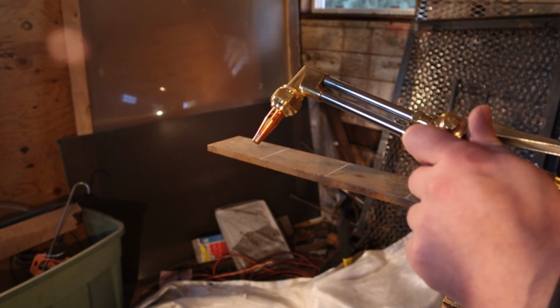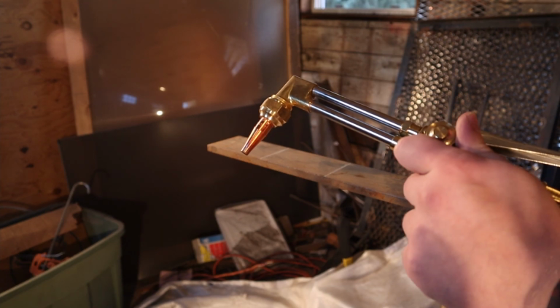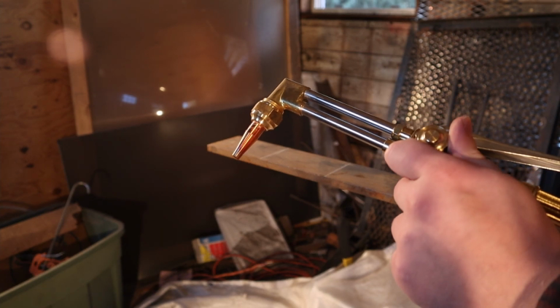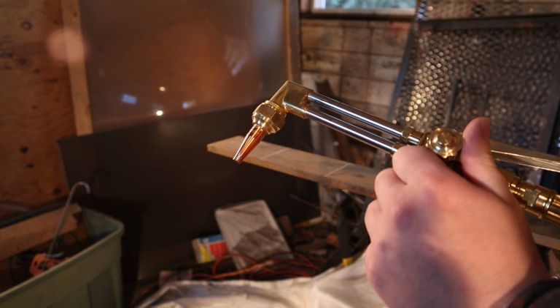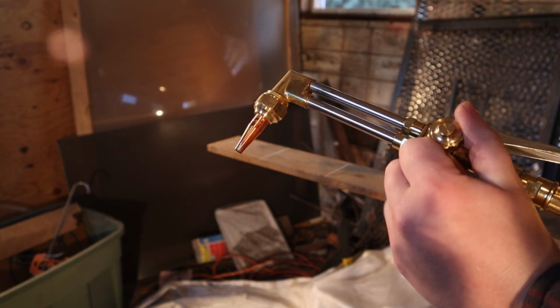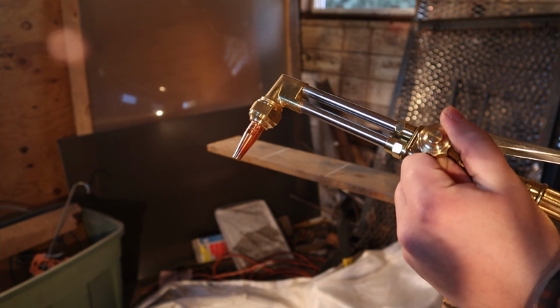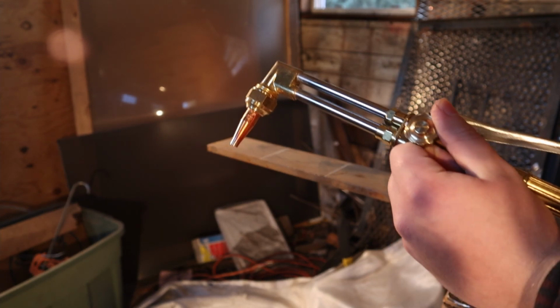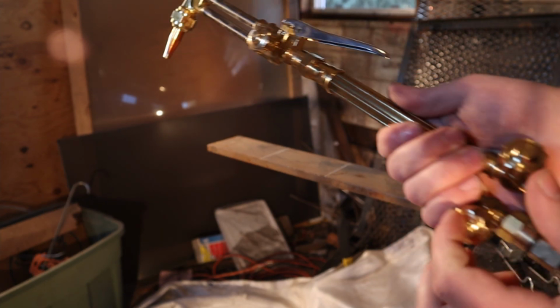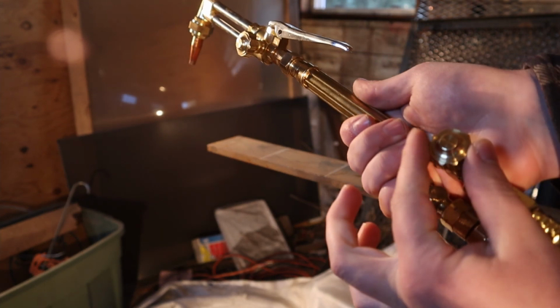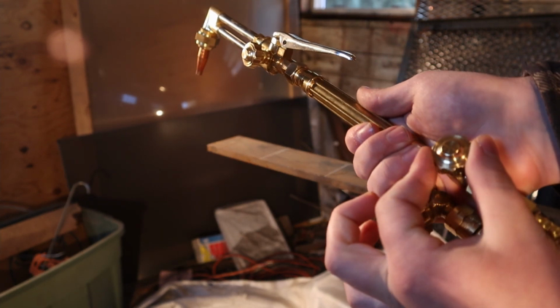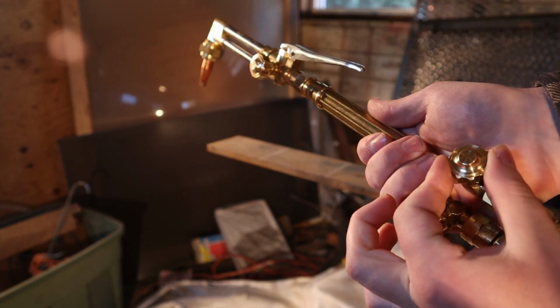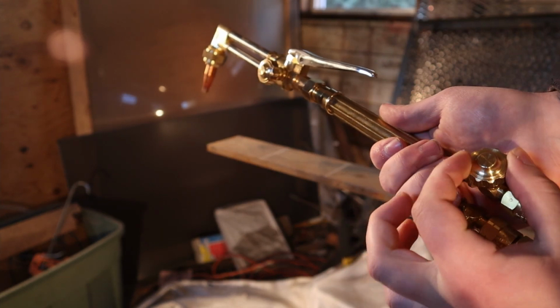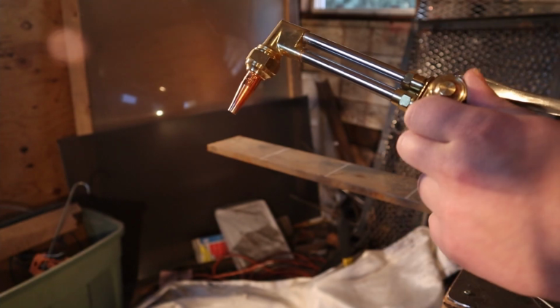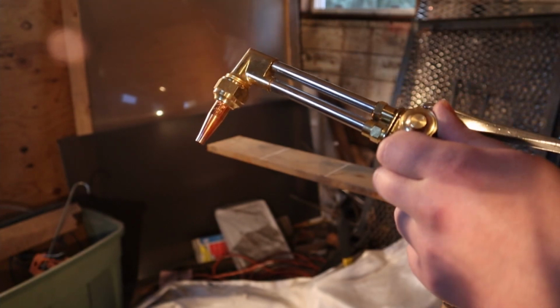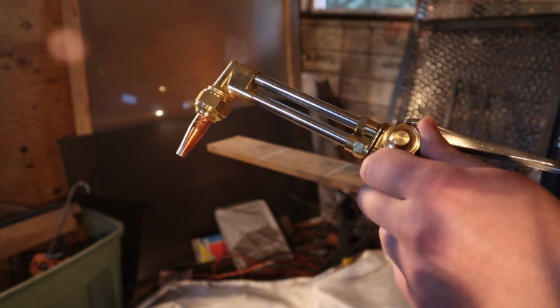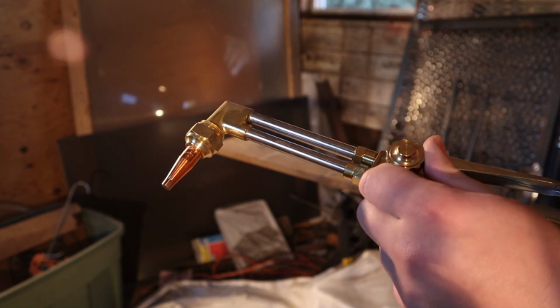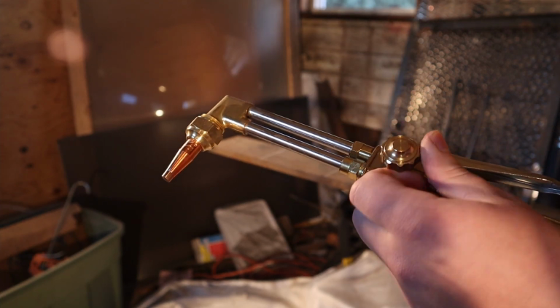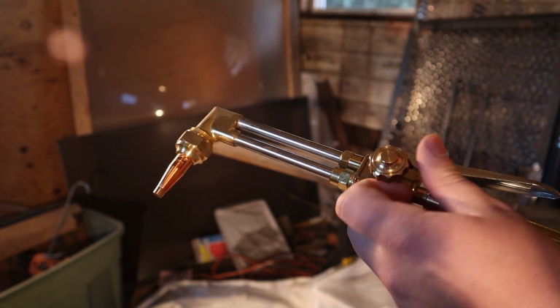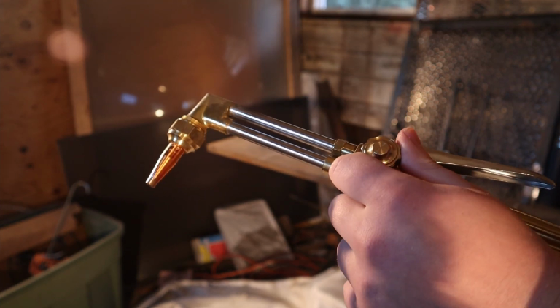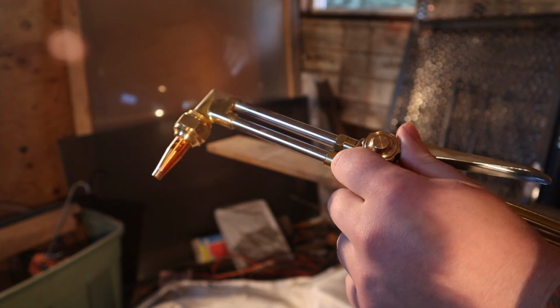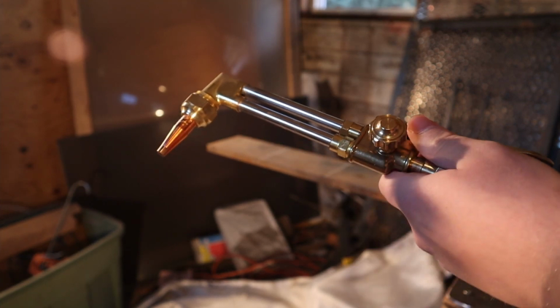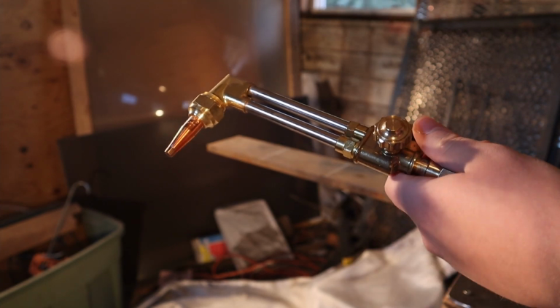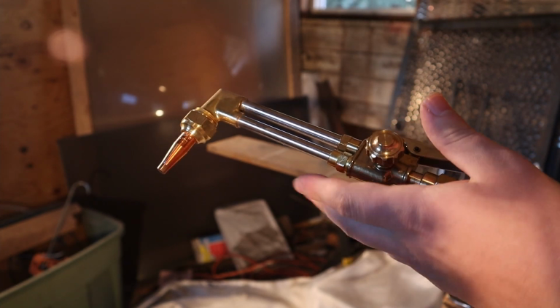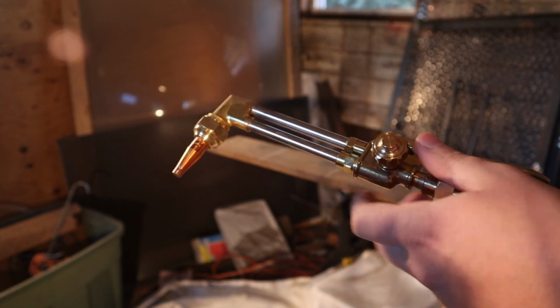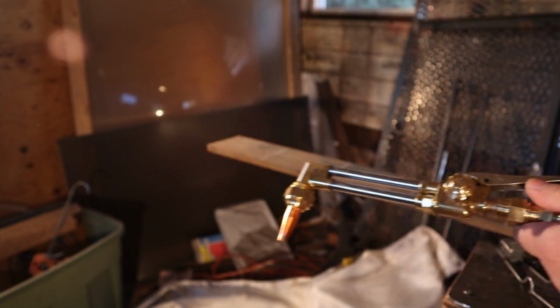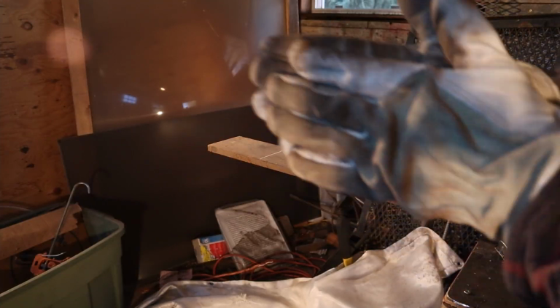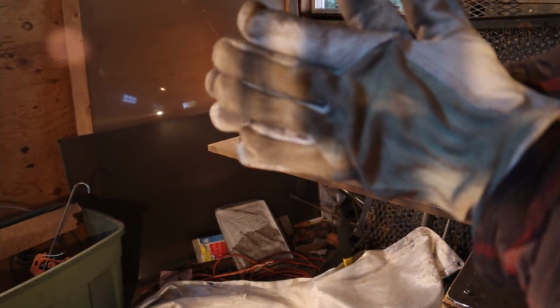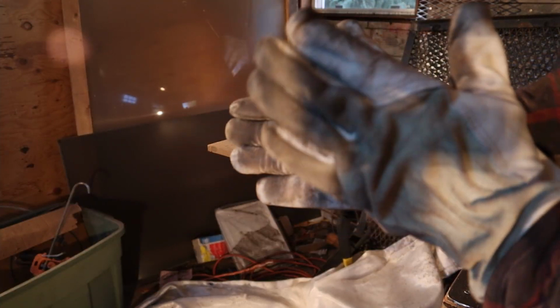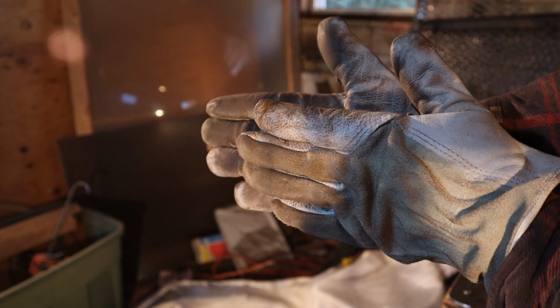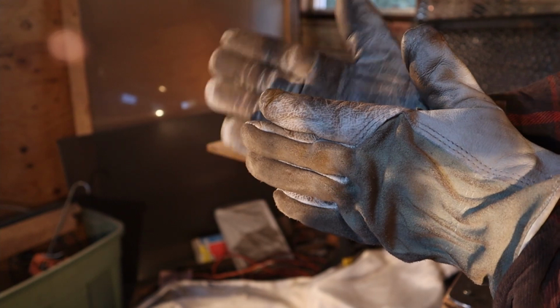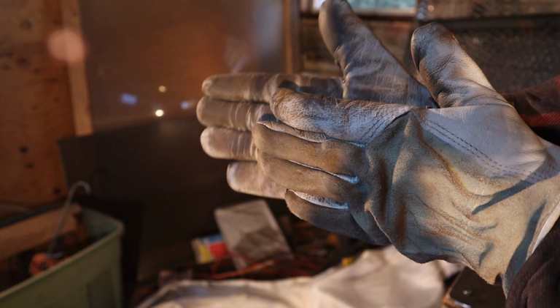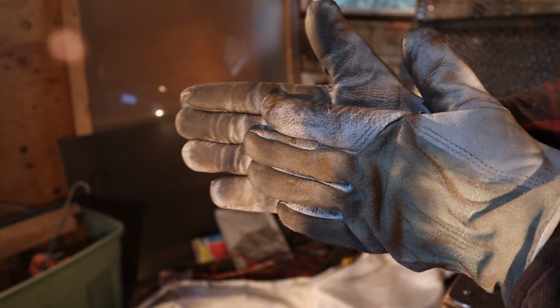Then you're going to add the oxygen from the front valve, because this one's already all the way open. If you've done any welding prior, you'll know that you'll see two different flames — a darker flame and a lighter color flame.